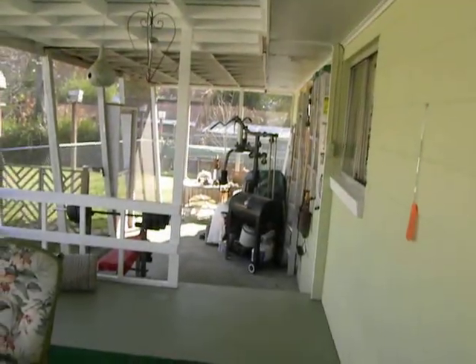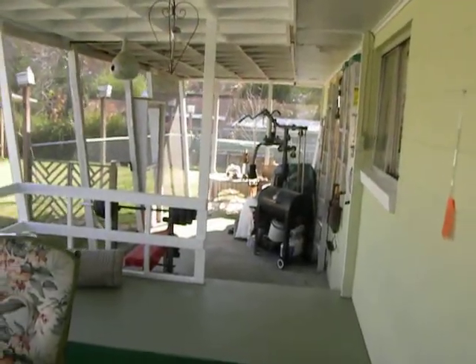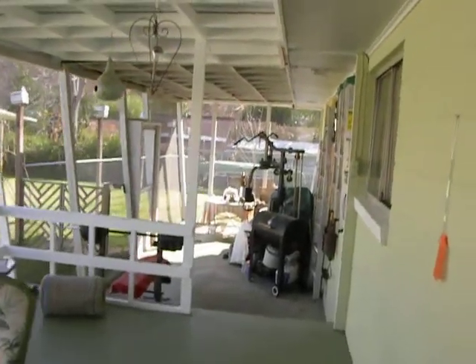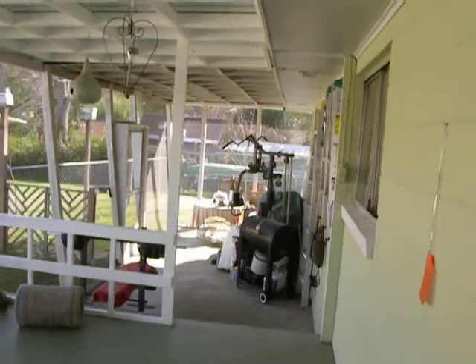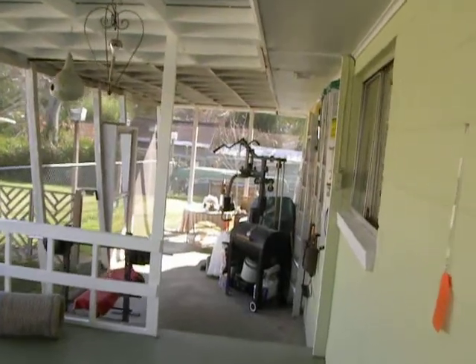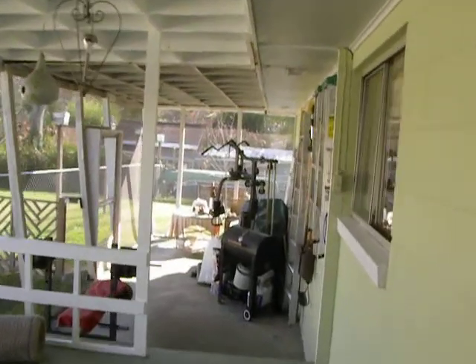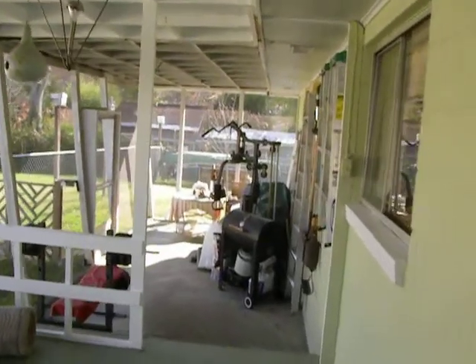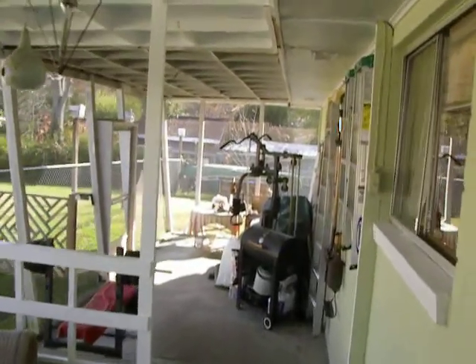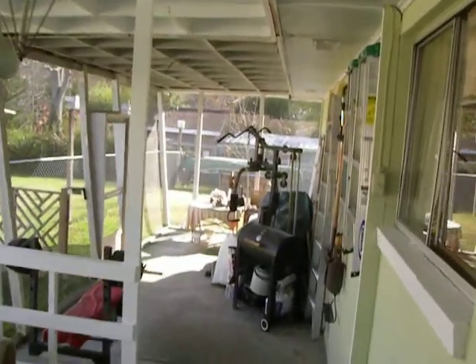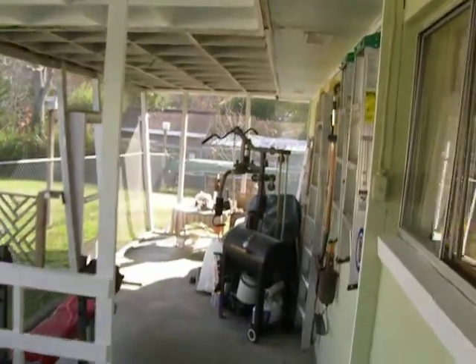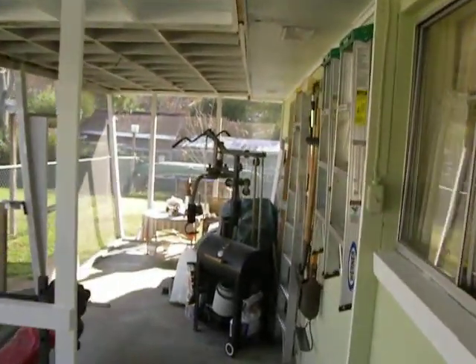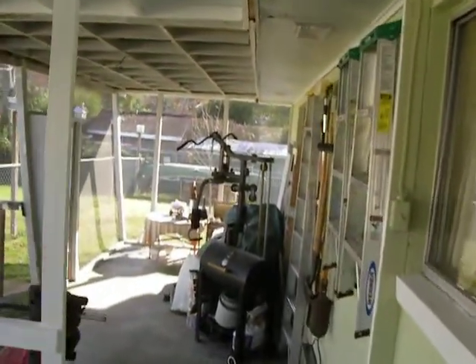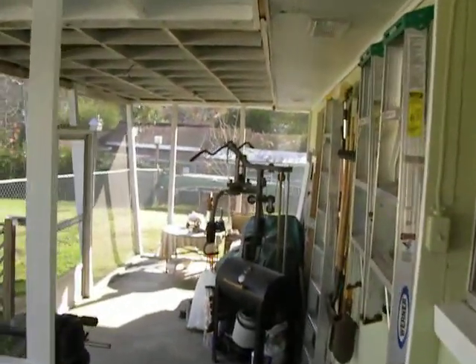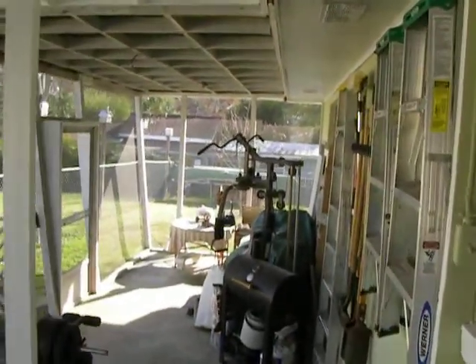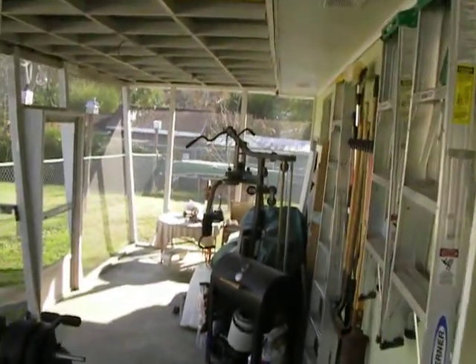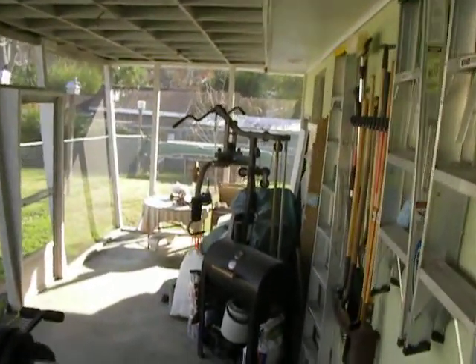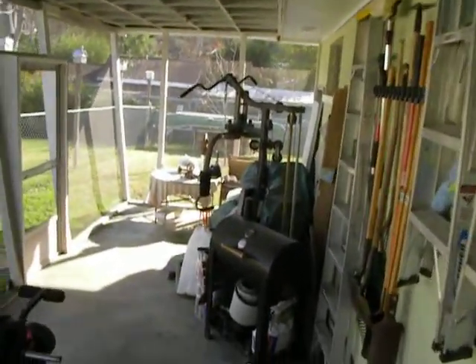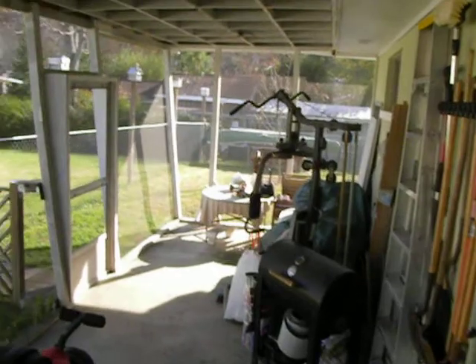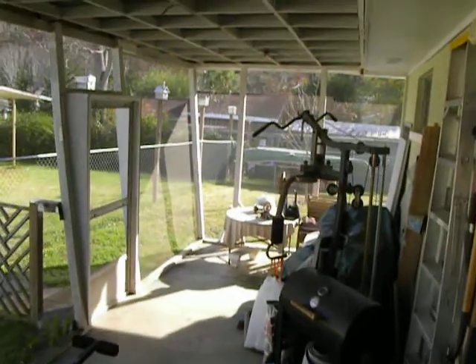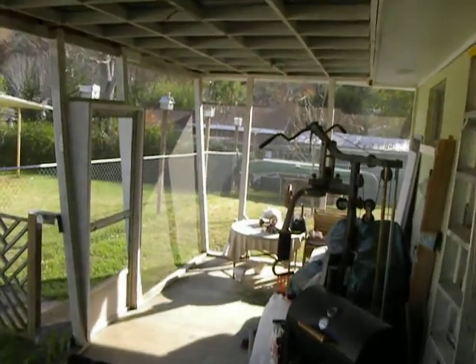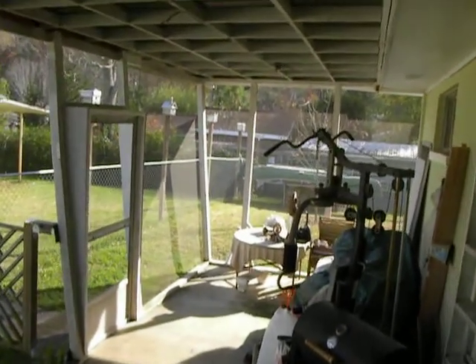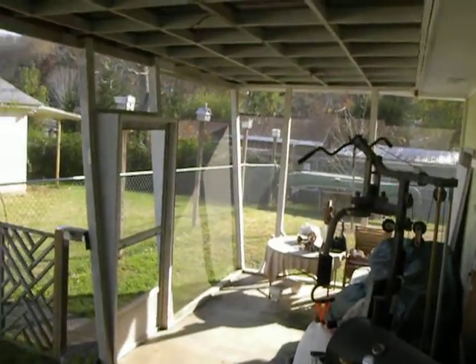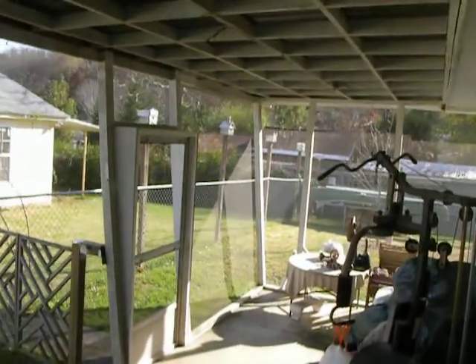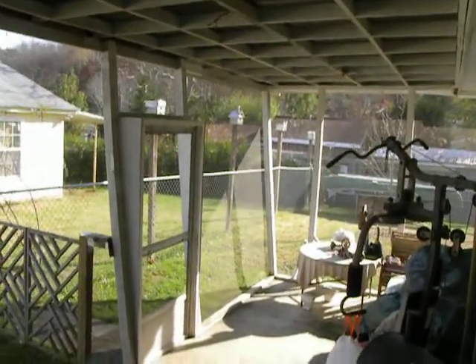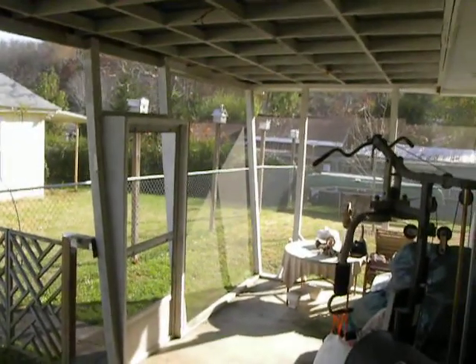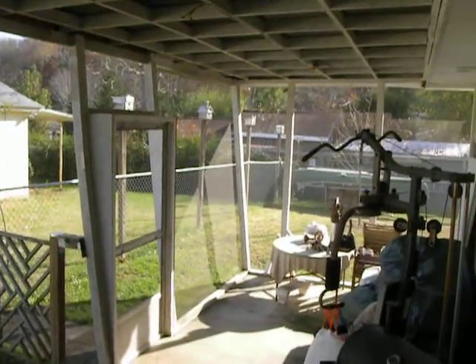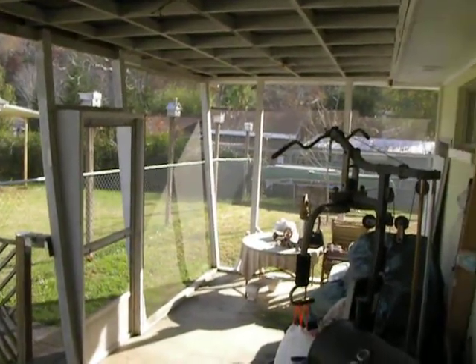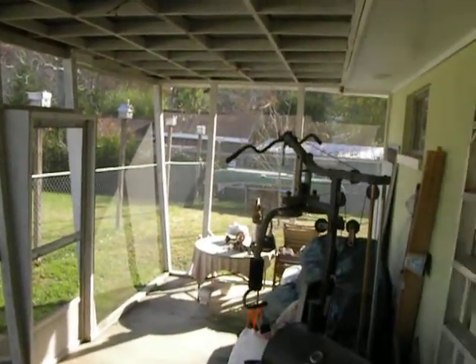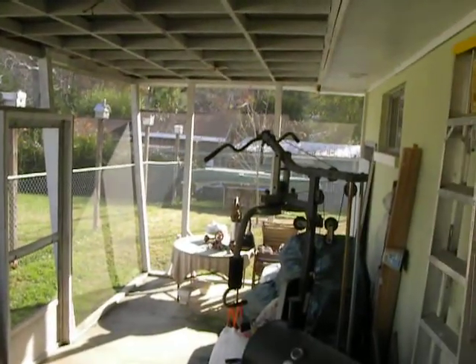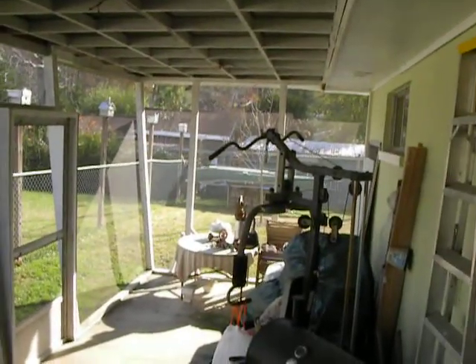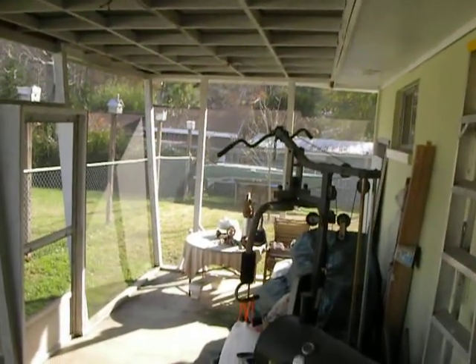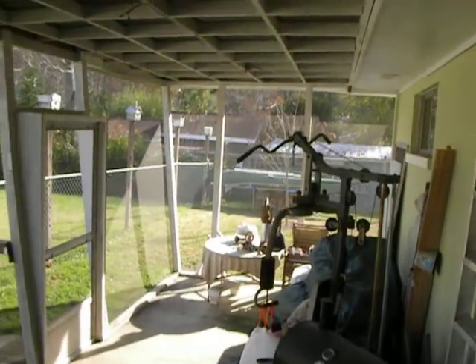Just out of this part of the screened-in porch back here, you actually have a fenced-in portion of your backyard. So if you've got animals, dogs — if you need something for a fence — there it is.